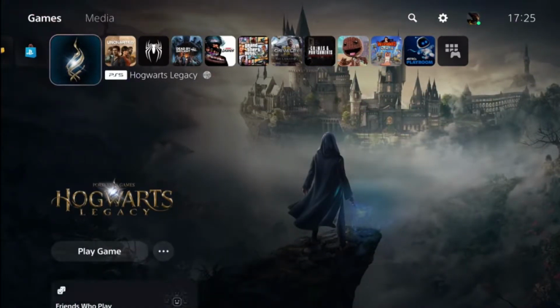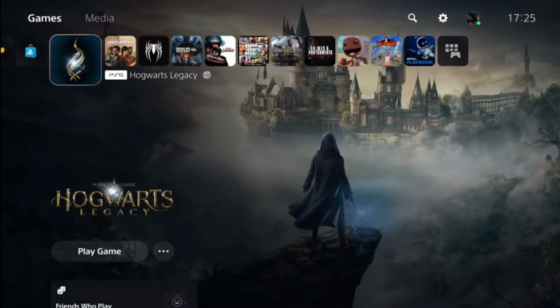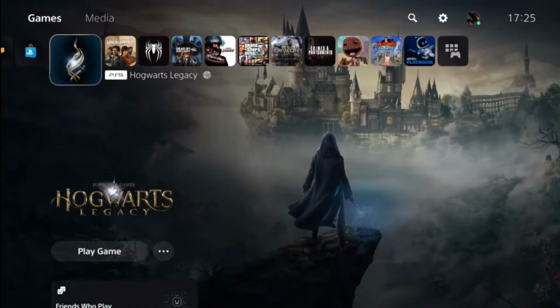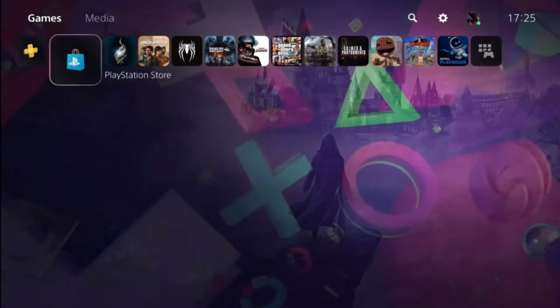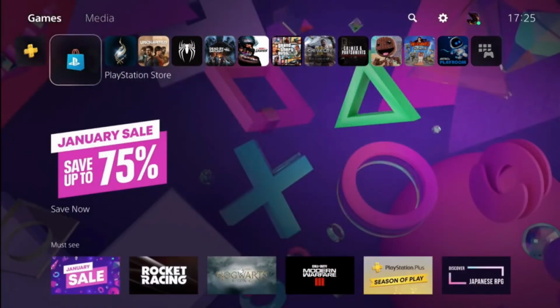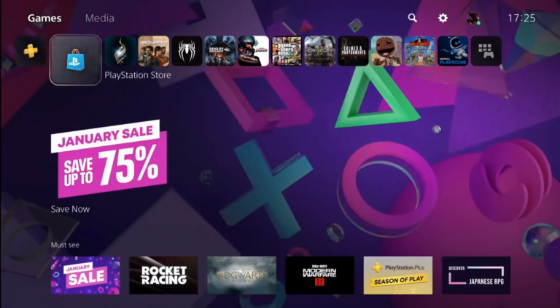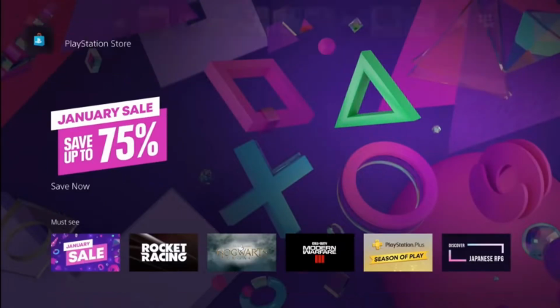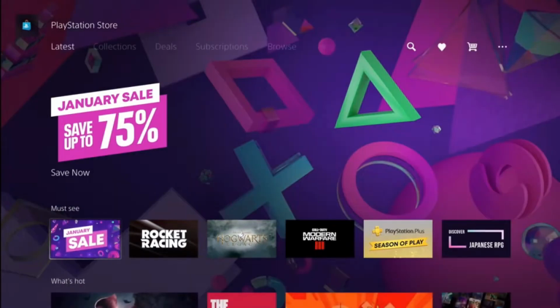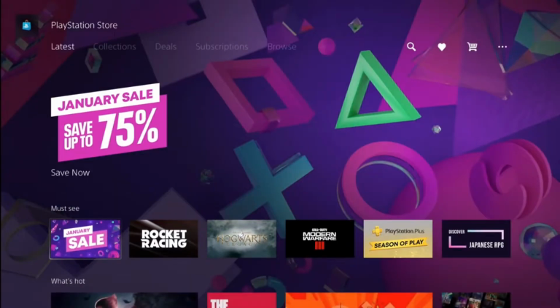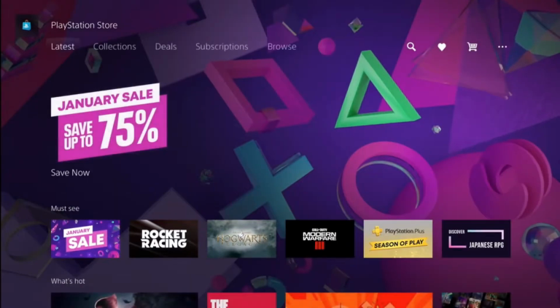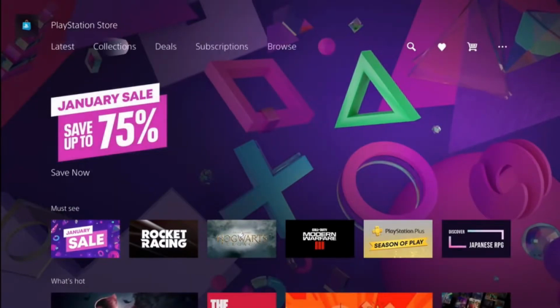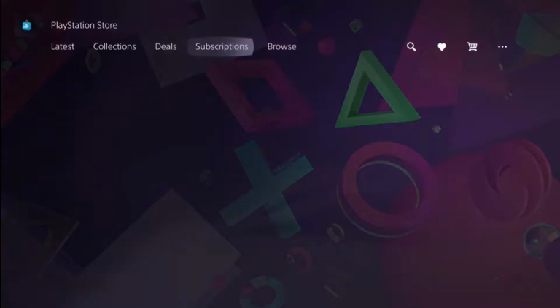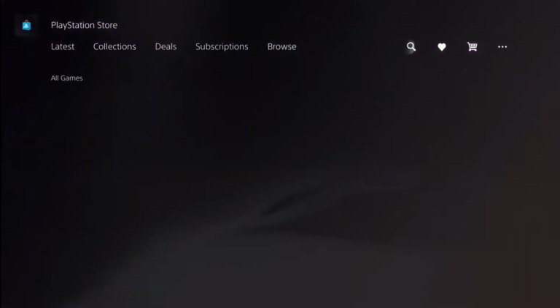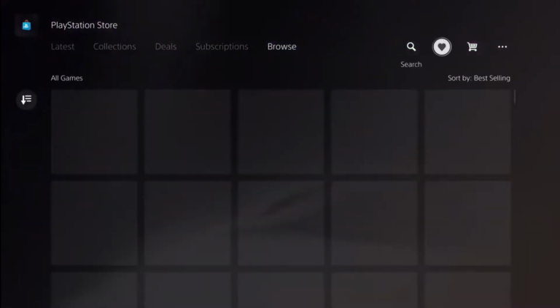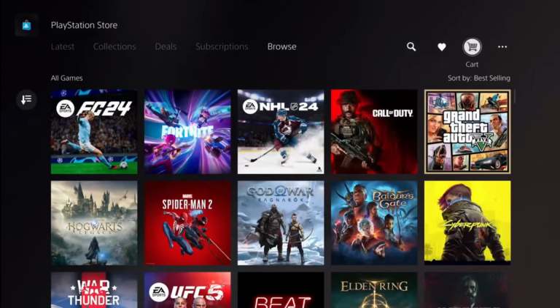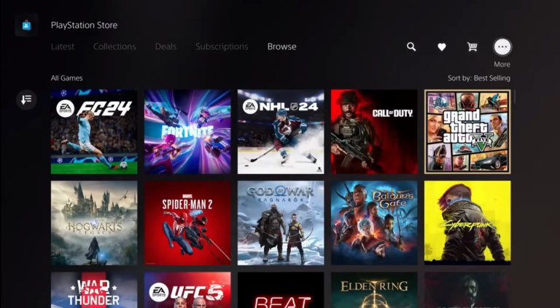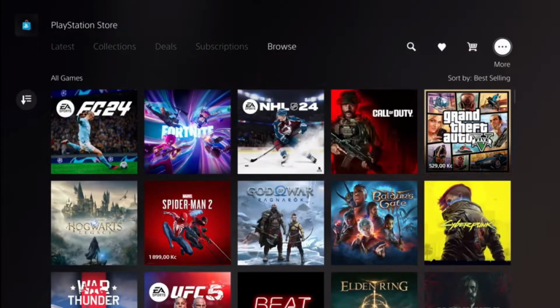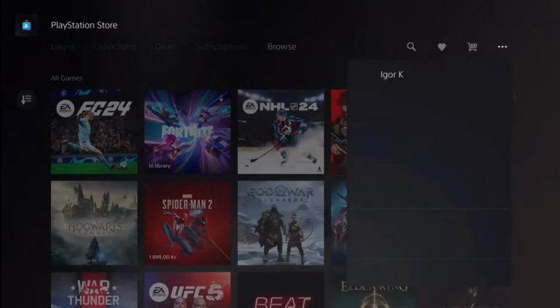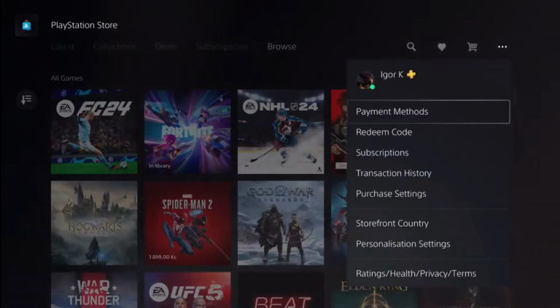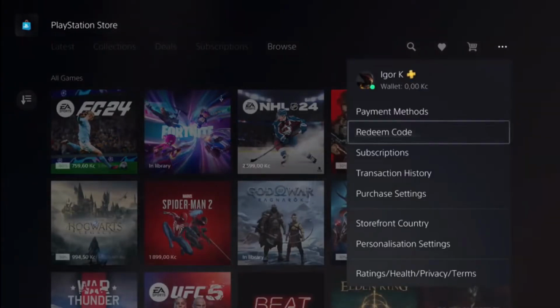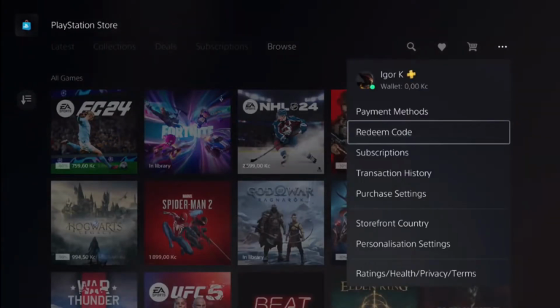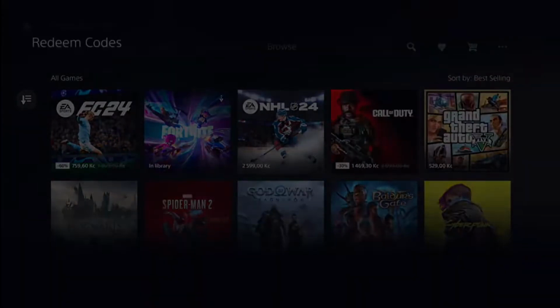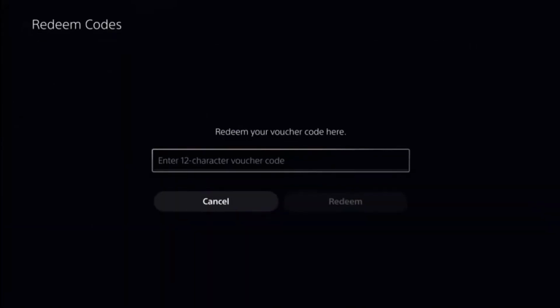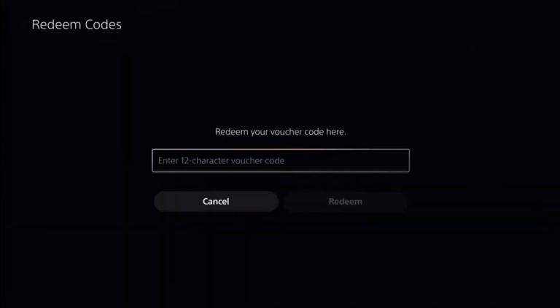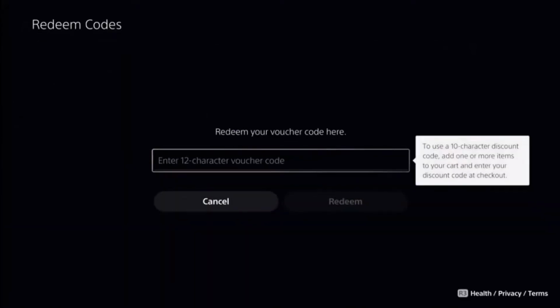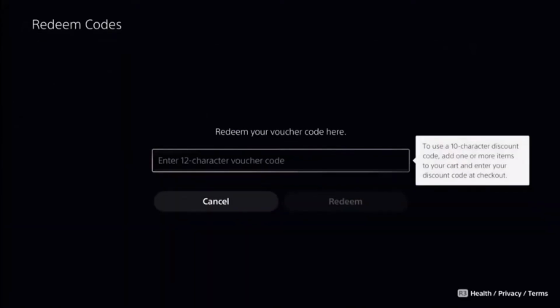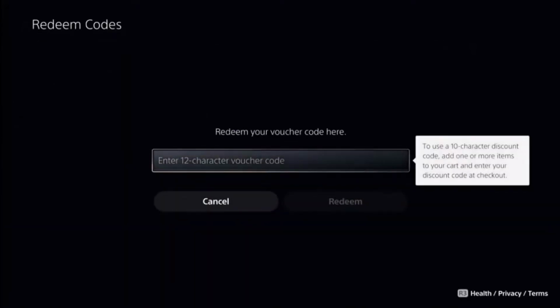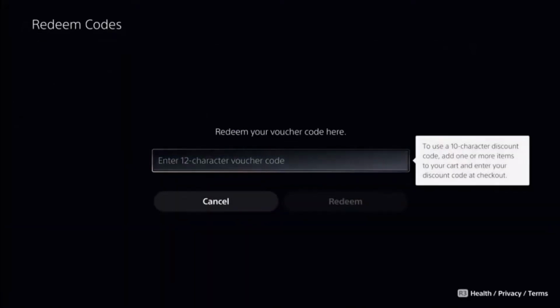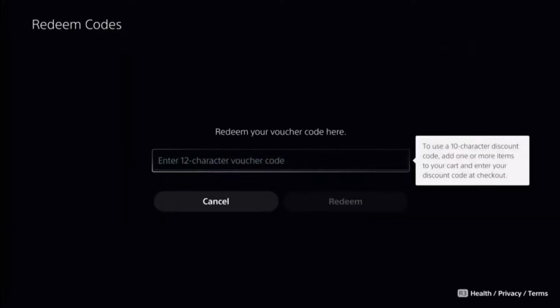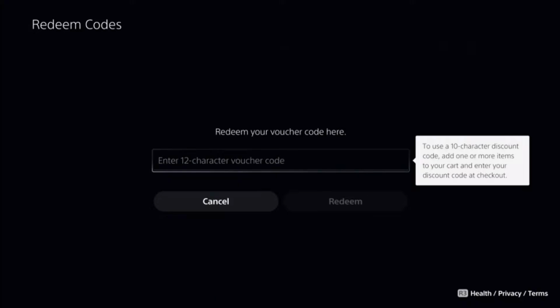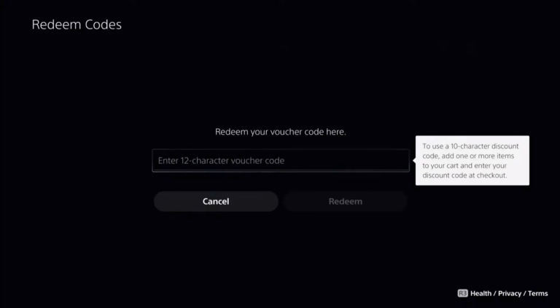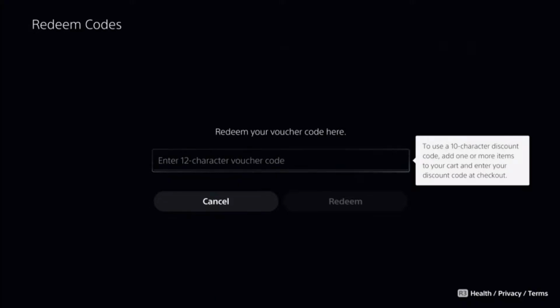So there are two ways to activate your cards. Go to PlayStation Store, then go up and to the right with those three dots. Click on them, then click on redeem code and here you can enter your PS Plus or your gift card code.